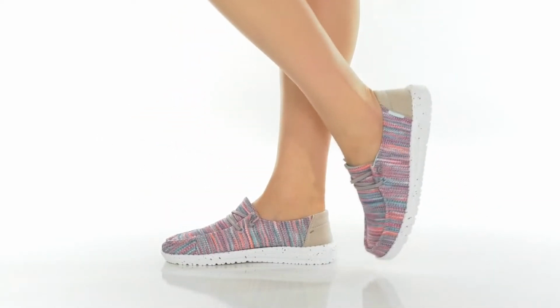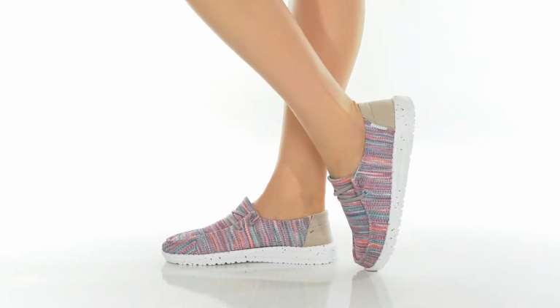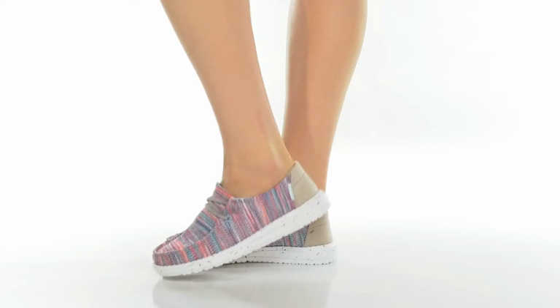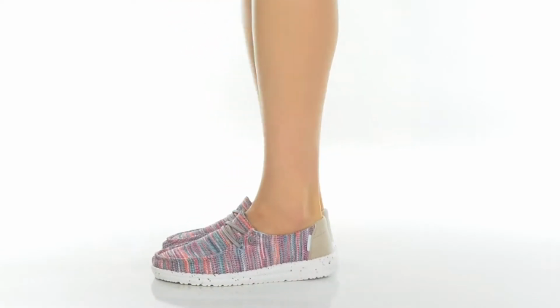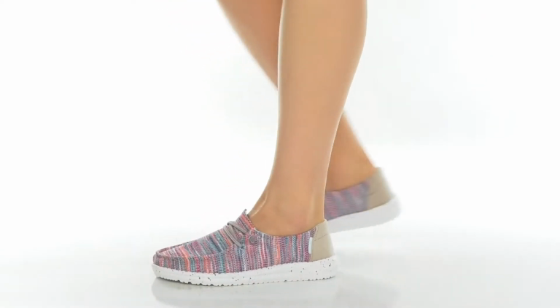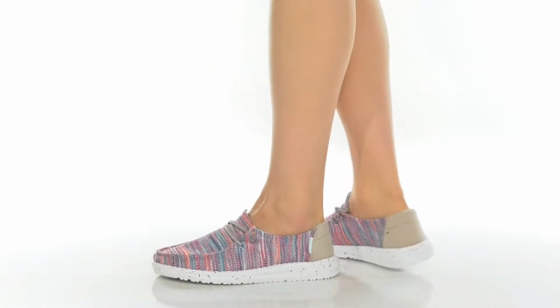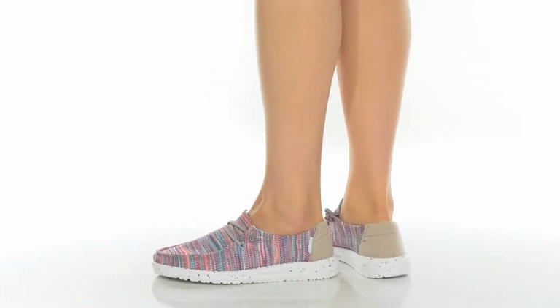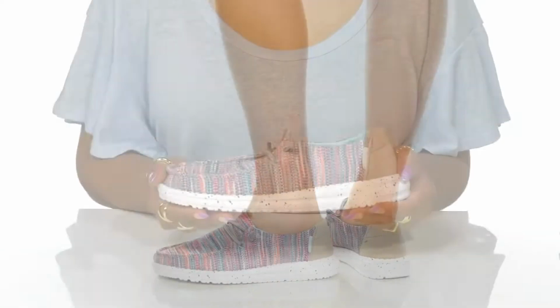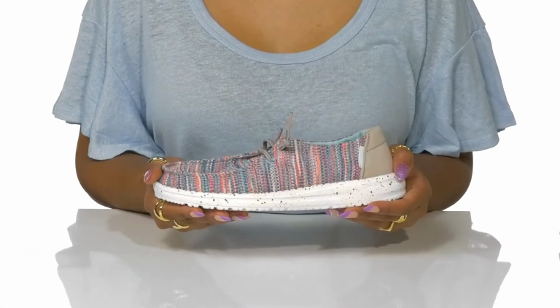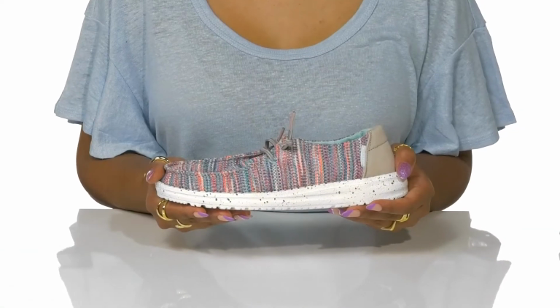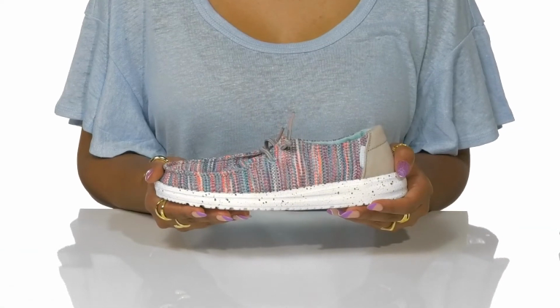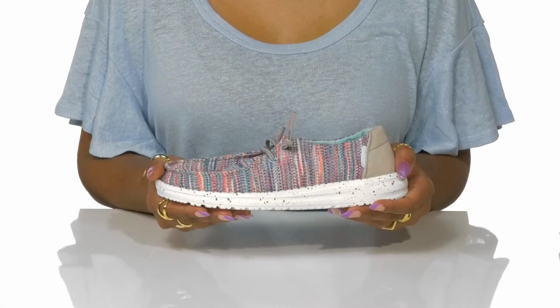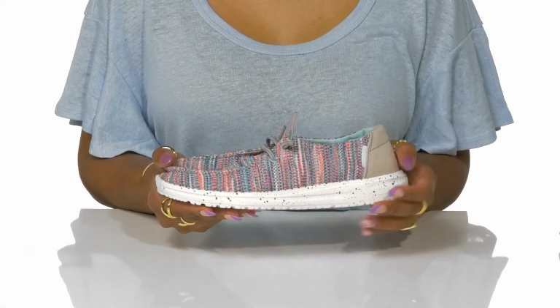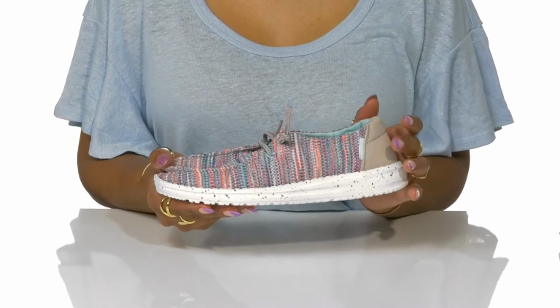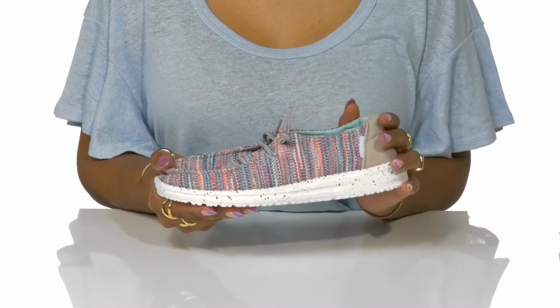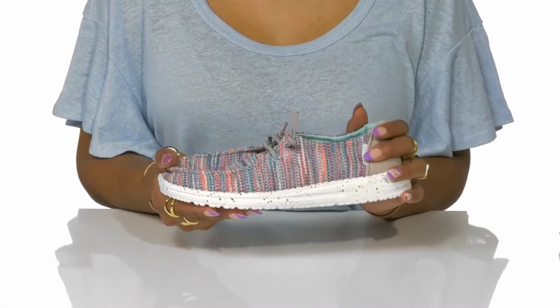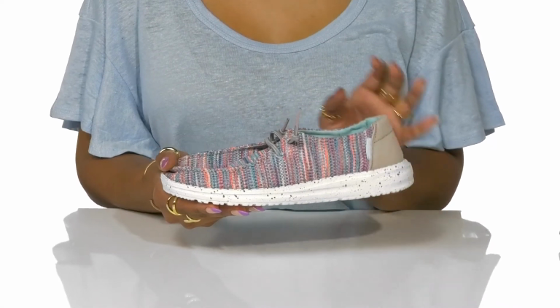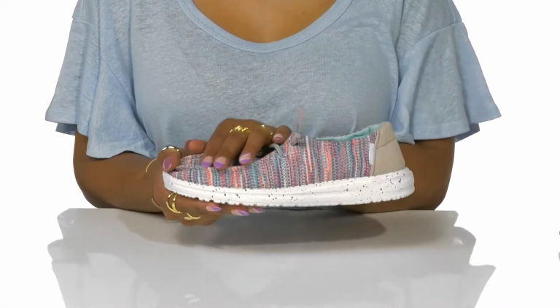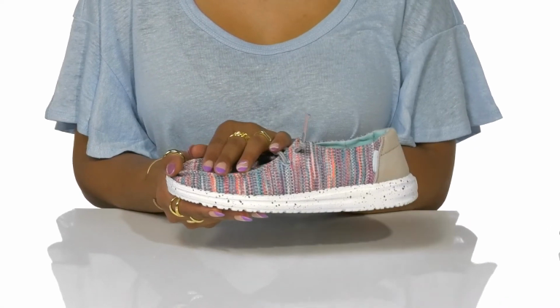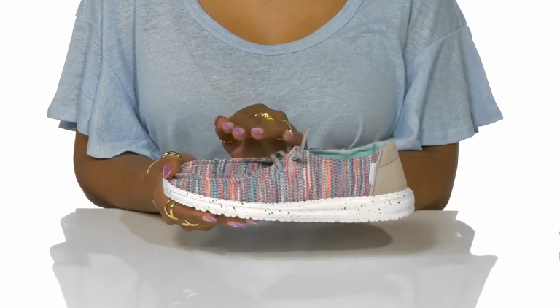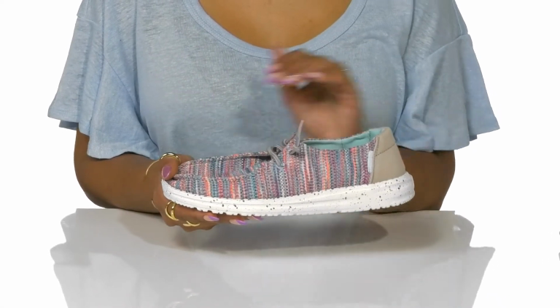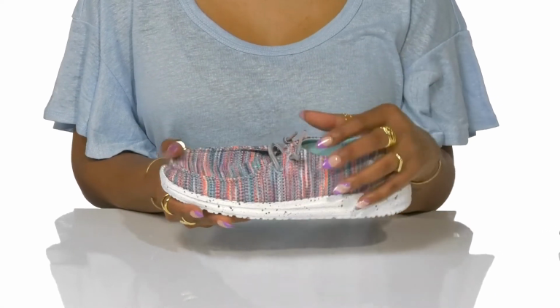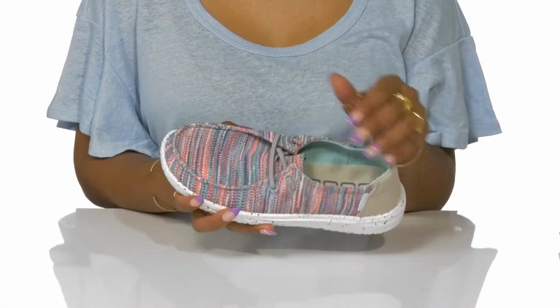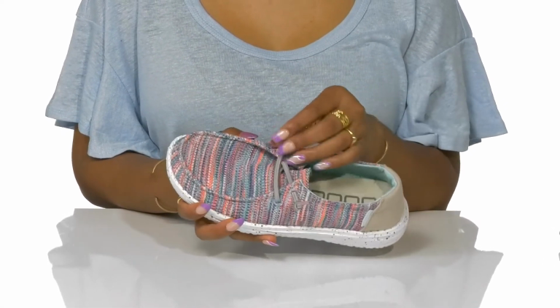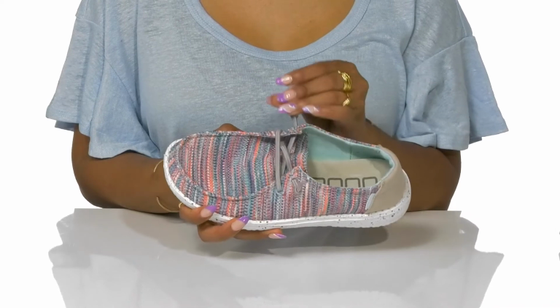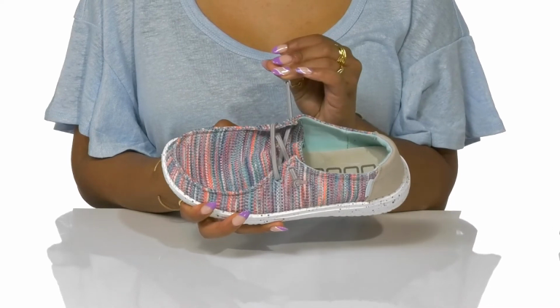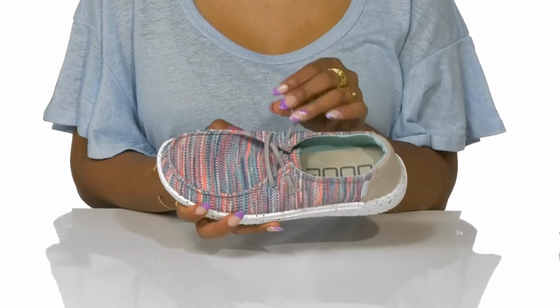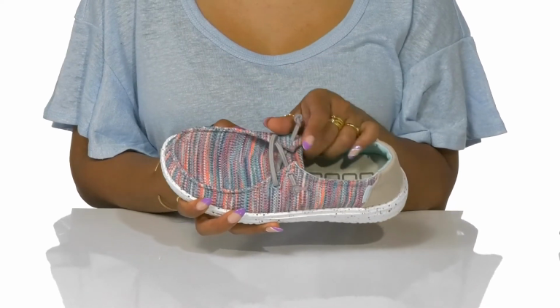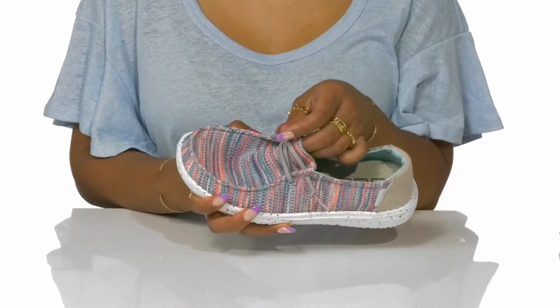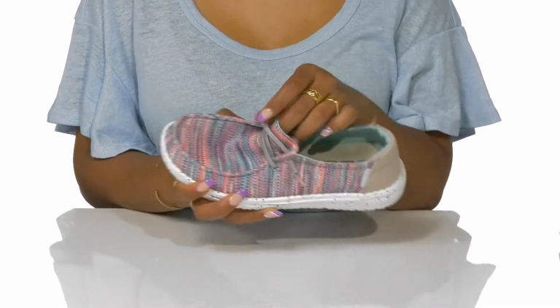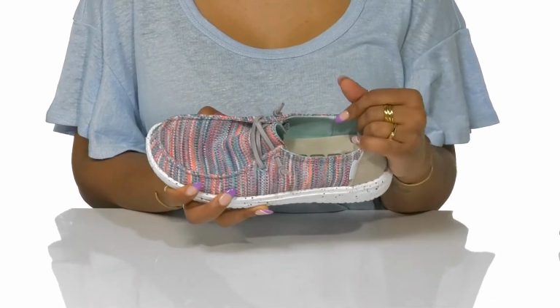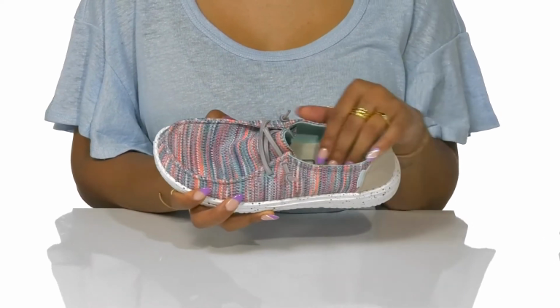Embrace superior comfort with the Wendy Sock Shoes by HeyDude. A super soft and colorful stitch knit textile forms the upper, creating a sock-like feel wherever you go. Elastic laces allow you to customize the fit to your liking while keeping it an easy slip-on.